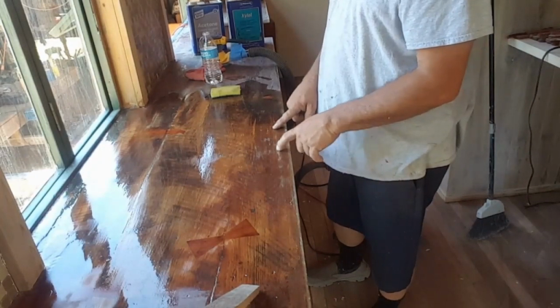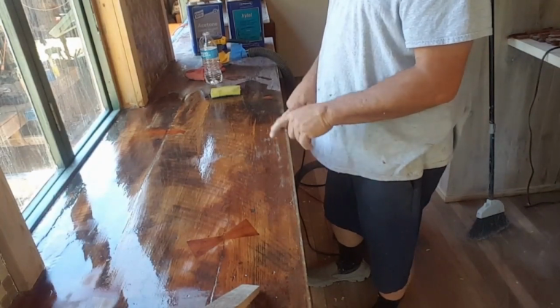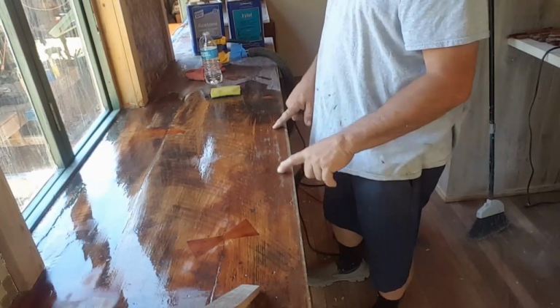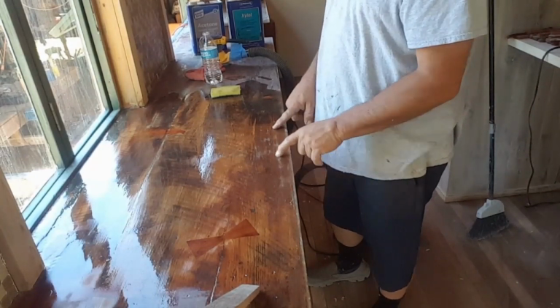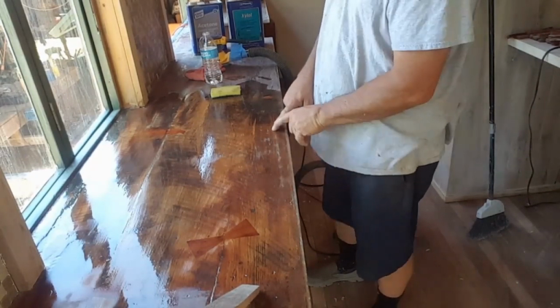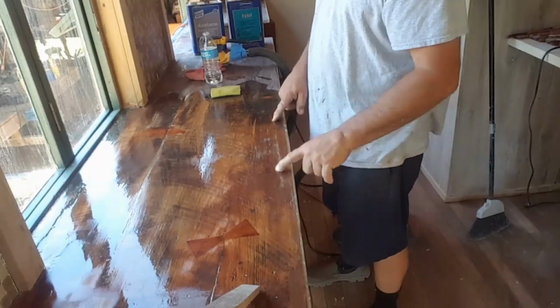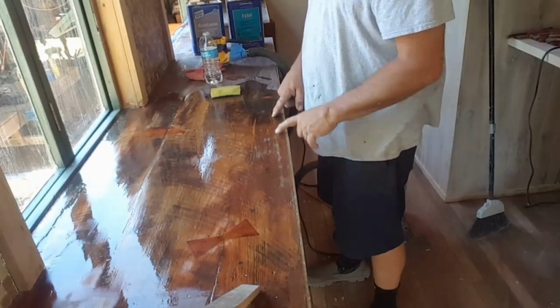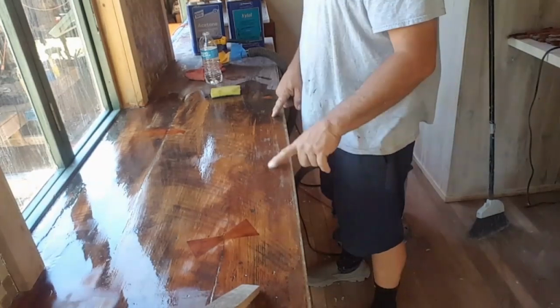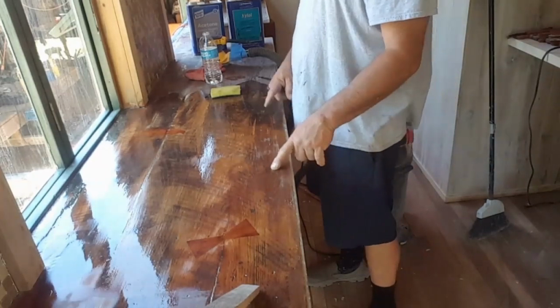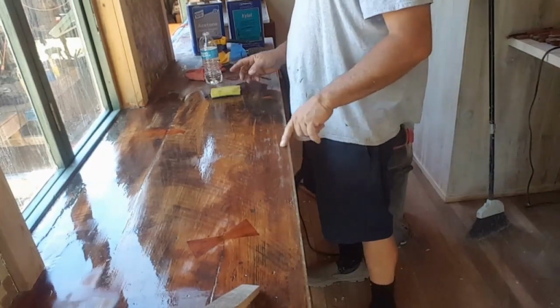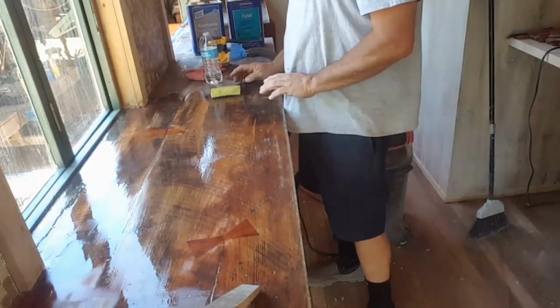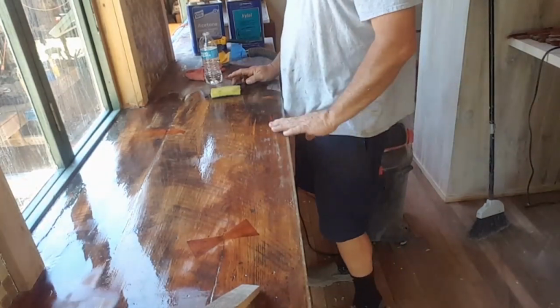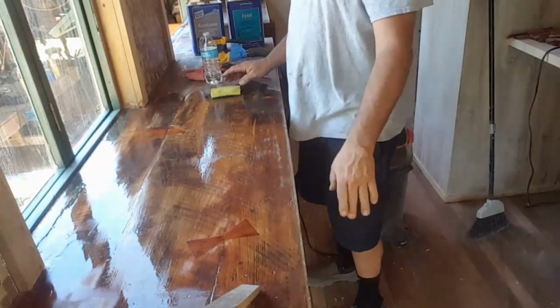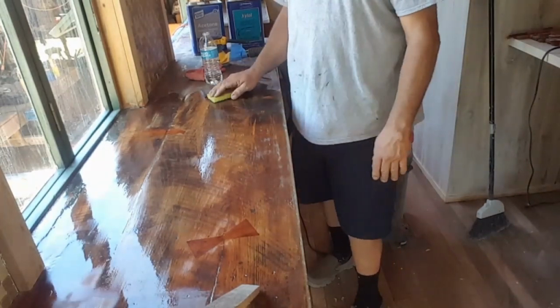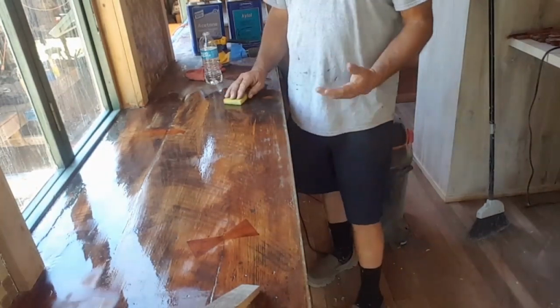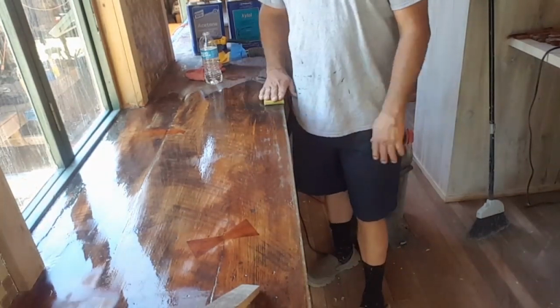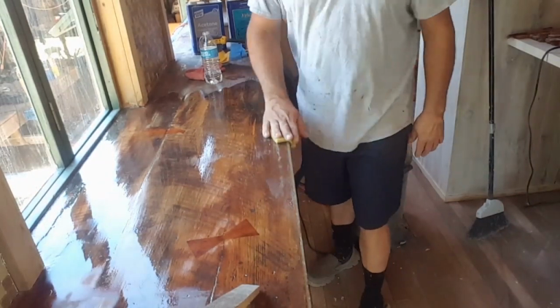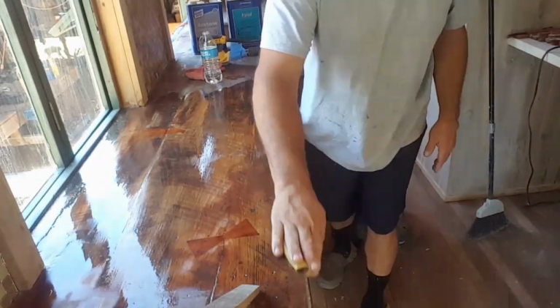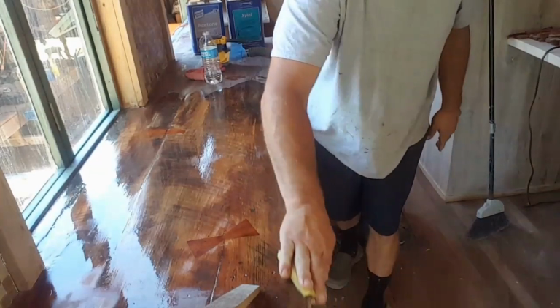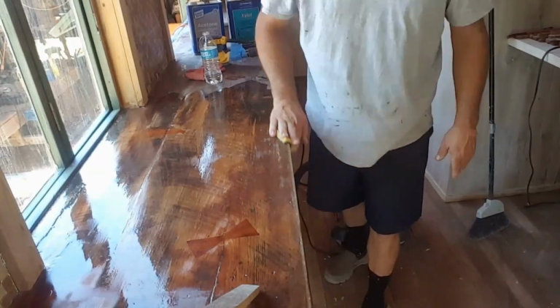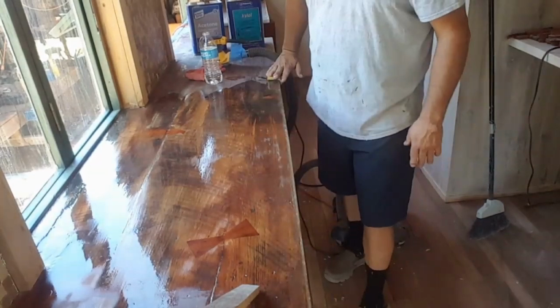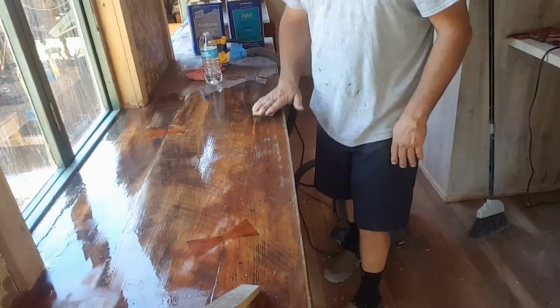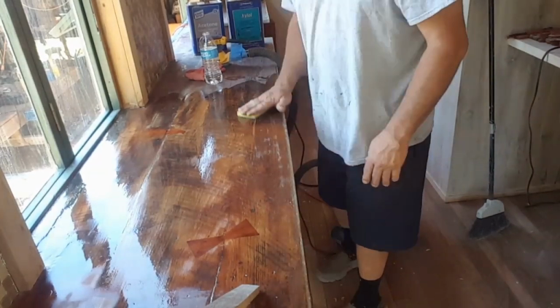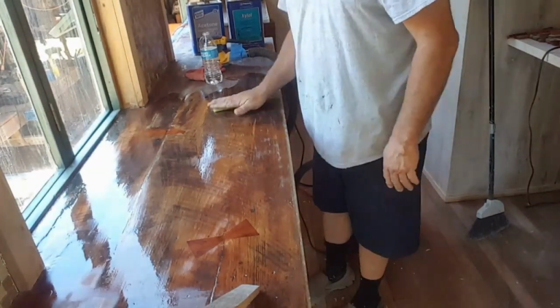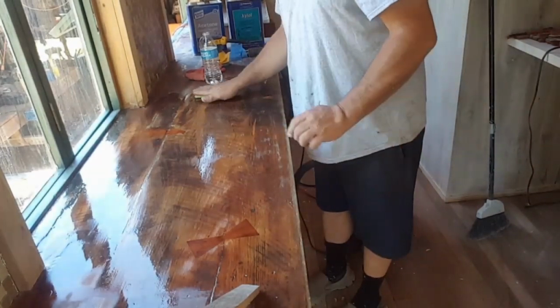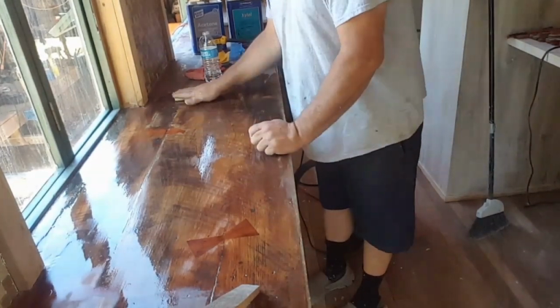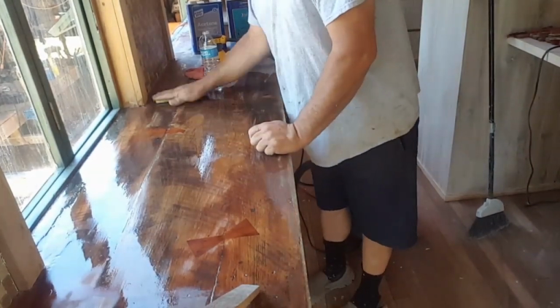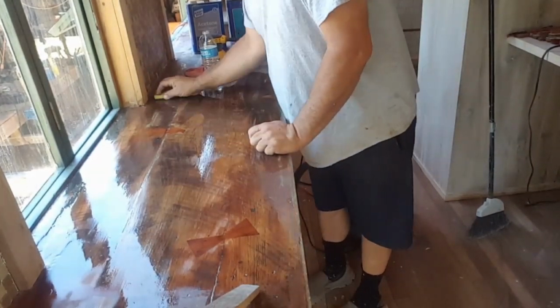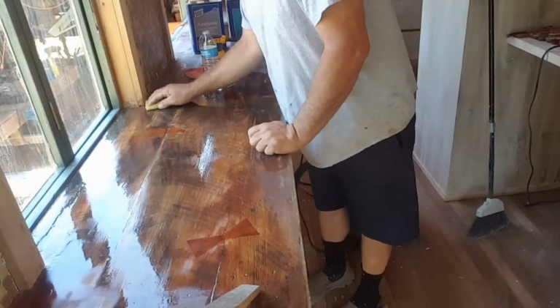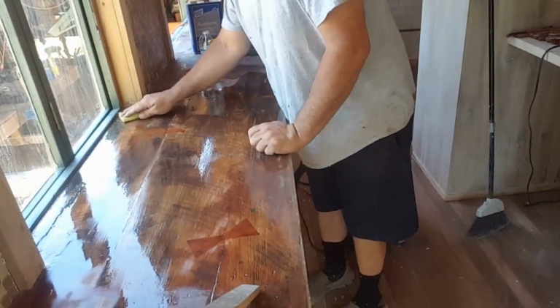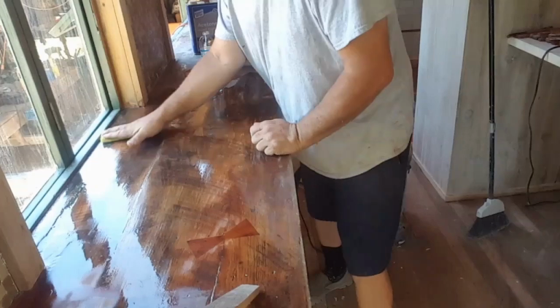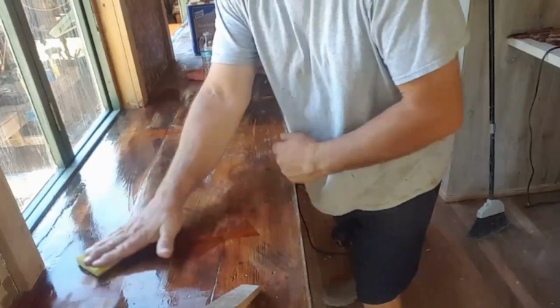So now I'm going to have to sand that out, dry it off, sand it out, and give it another light coat of epoxy before I go to the final cut. So that's how that kitchen countertop is coming along.